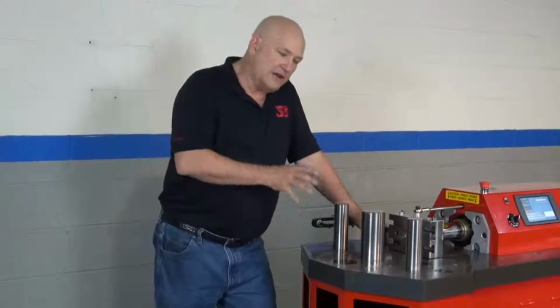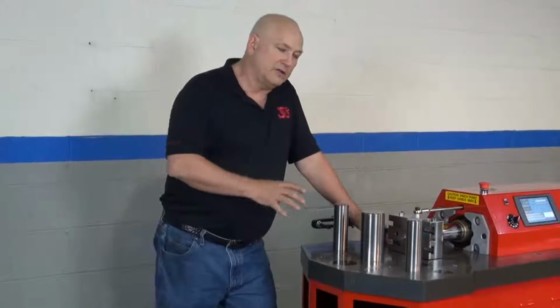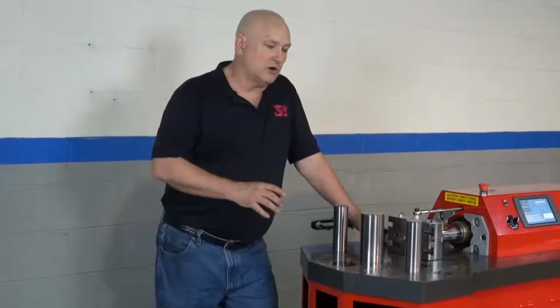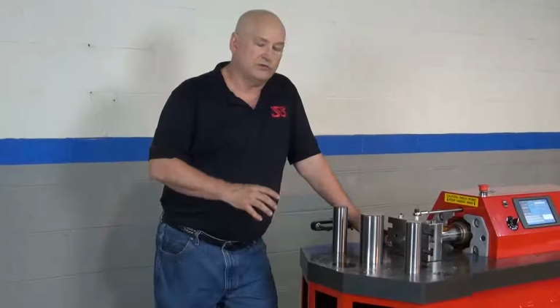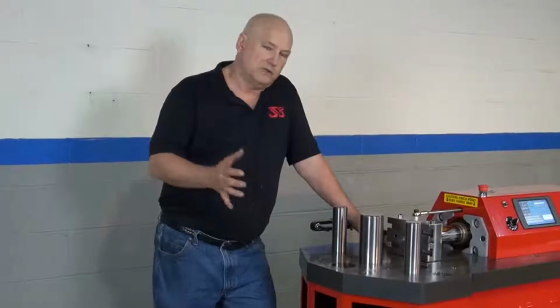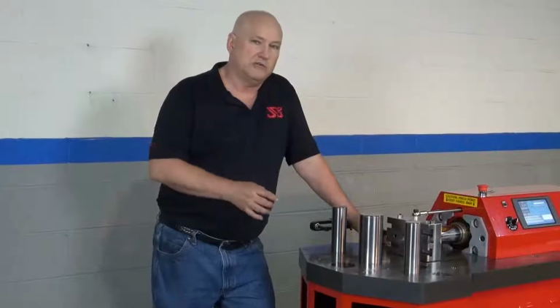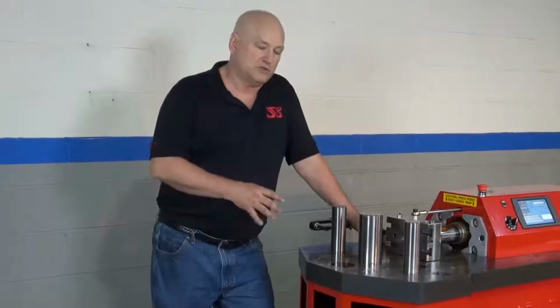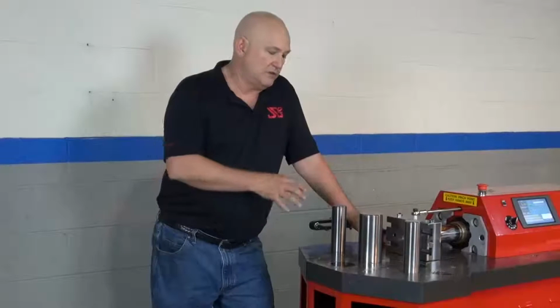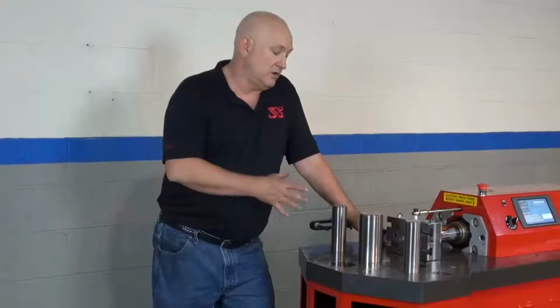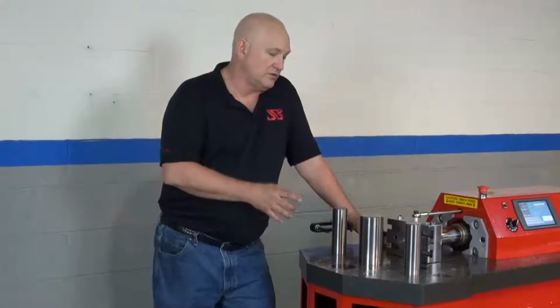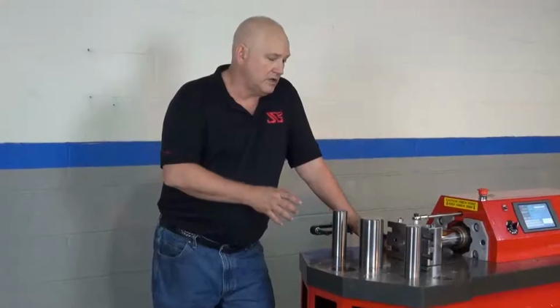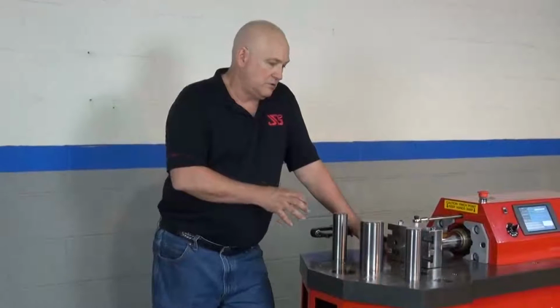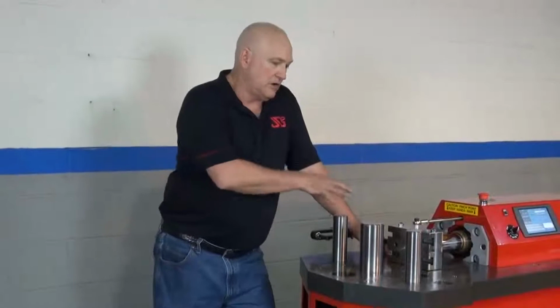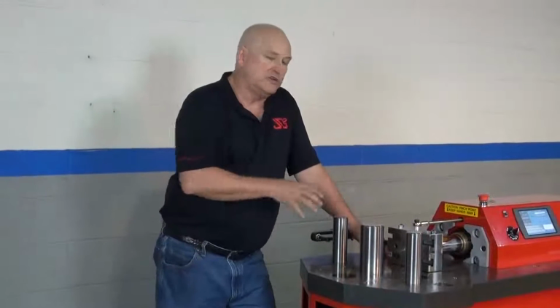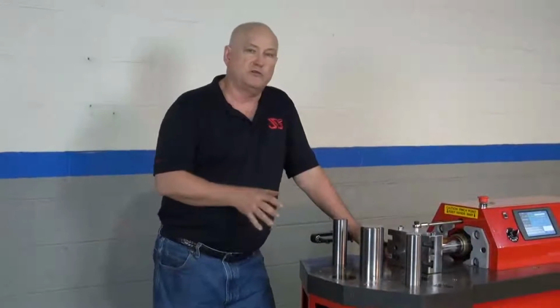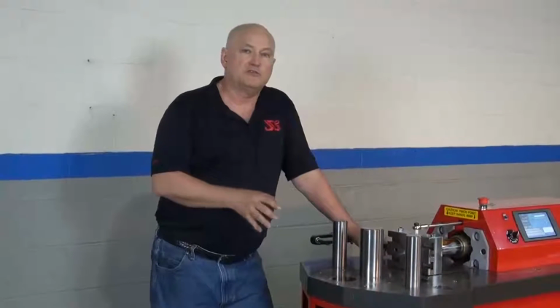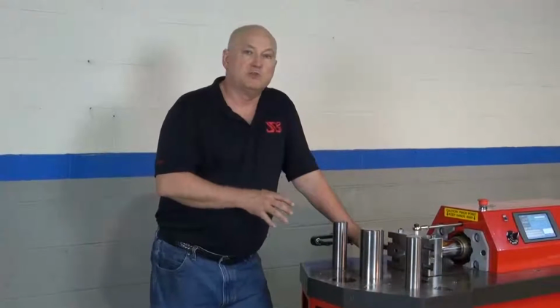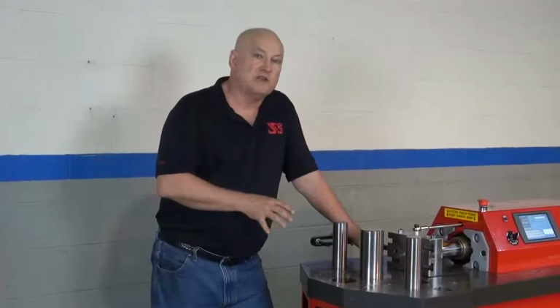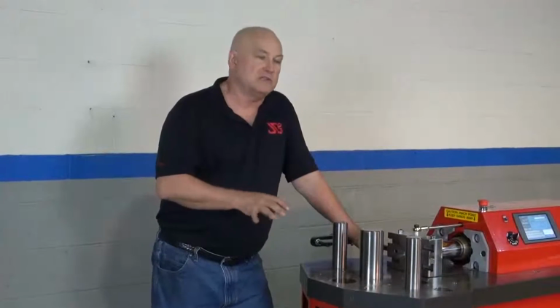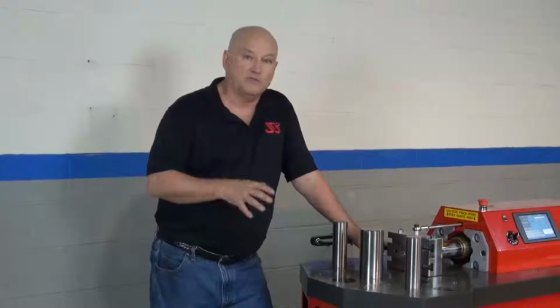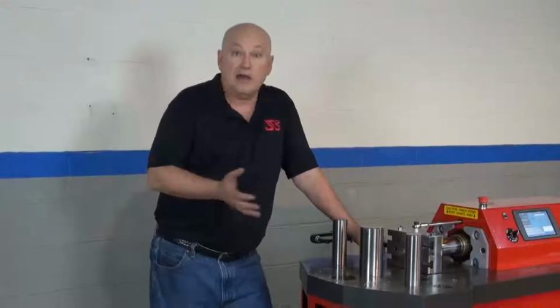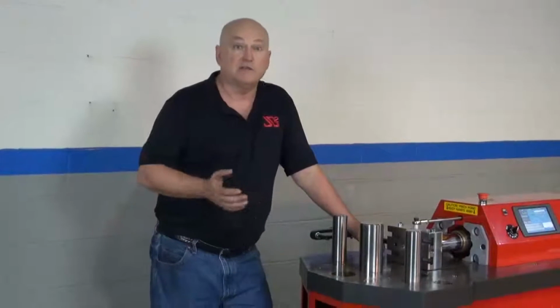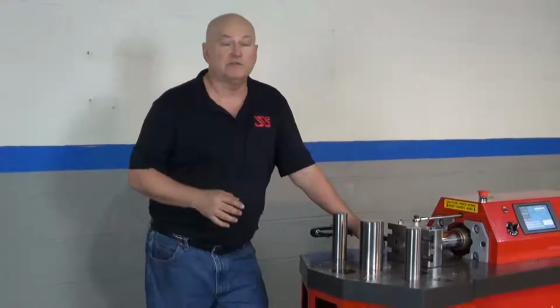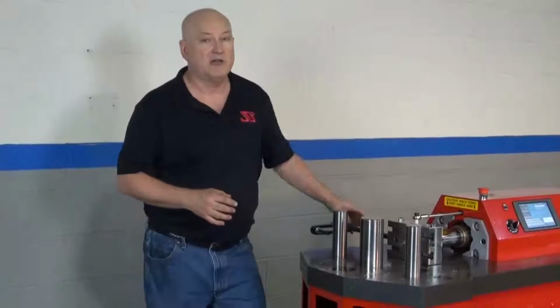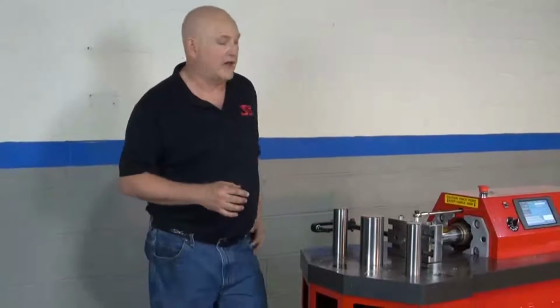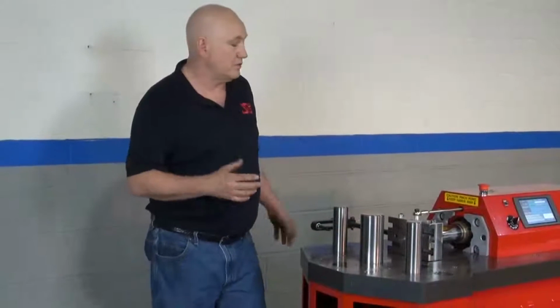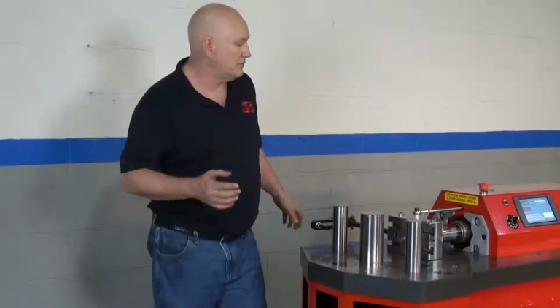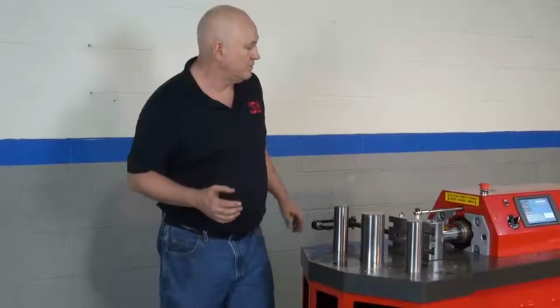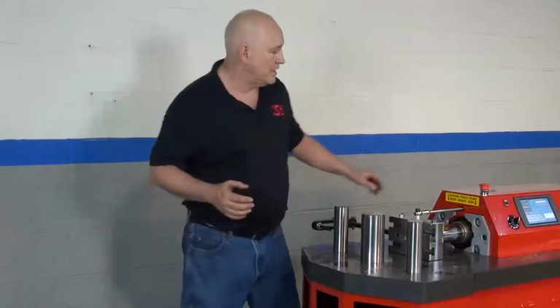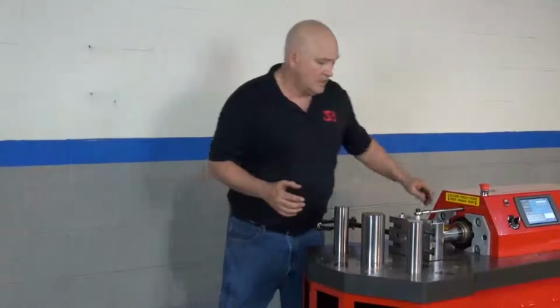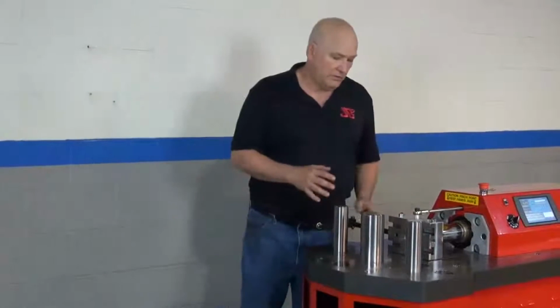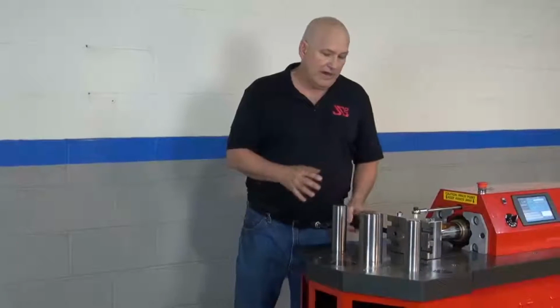We're not actually going to install any tooling because it's specific to what you're installing, but we're going to talk about the general features of the machine itself and how easy it is to manufacture or make tooling for it.